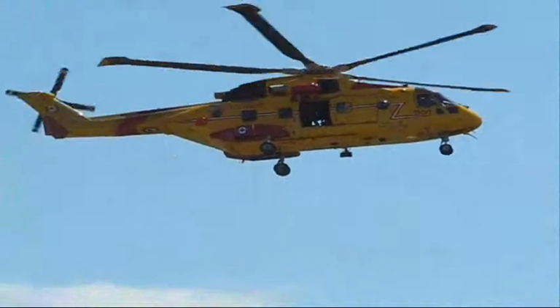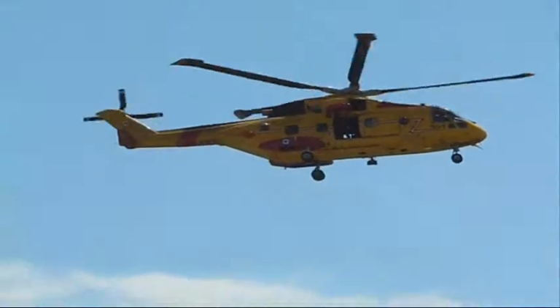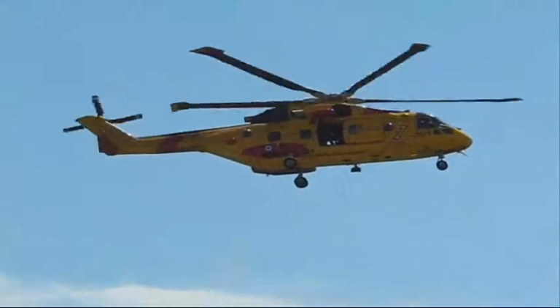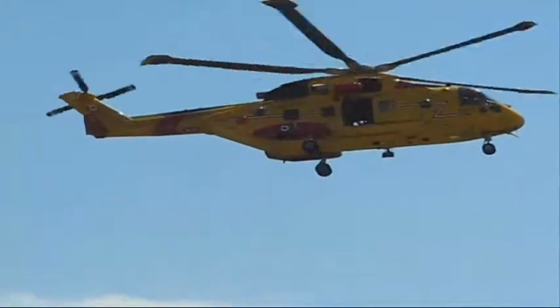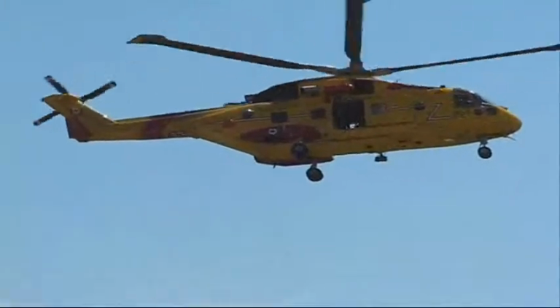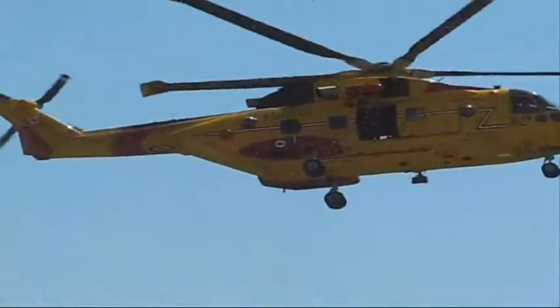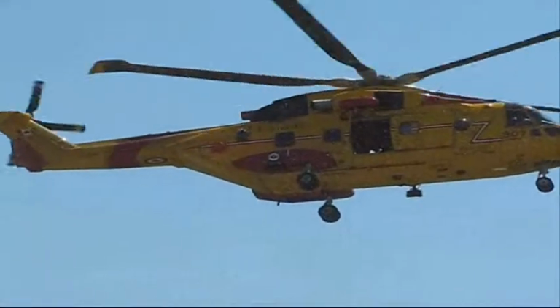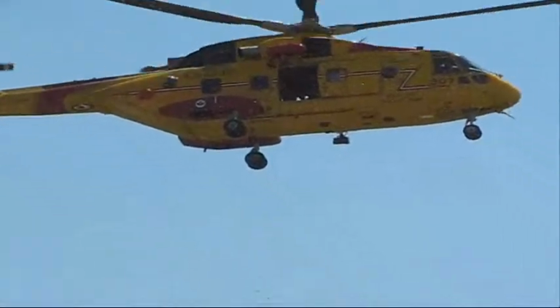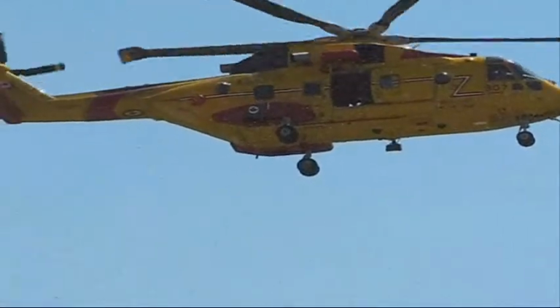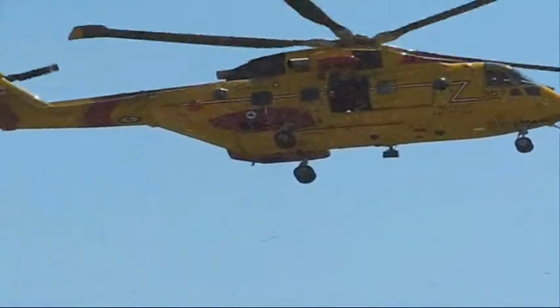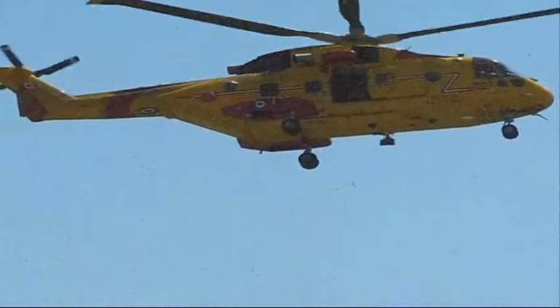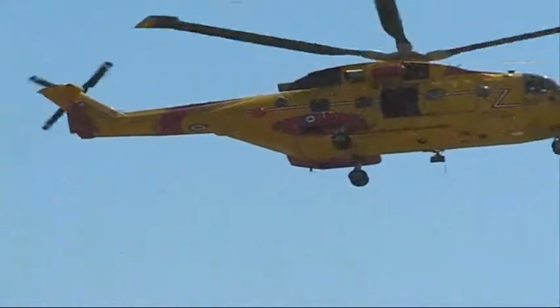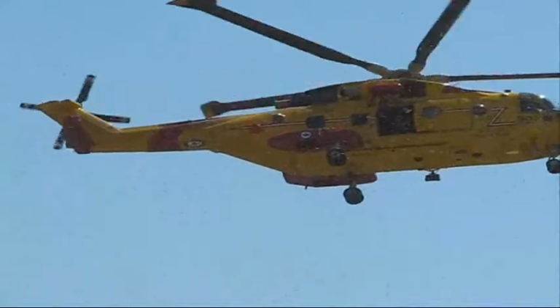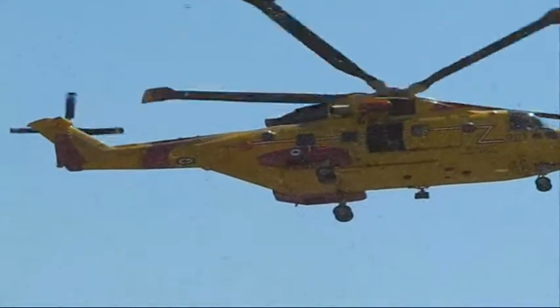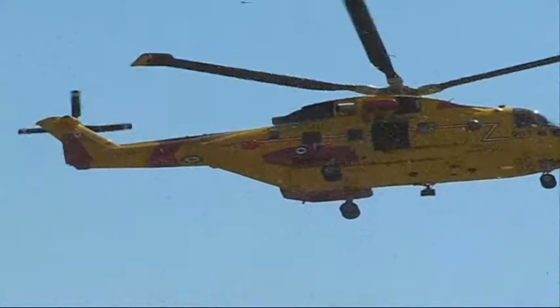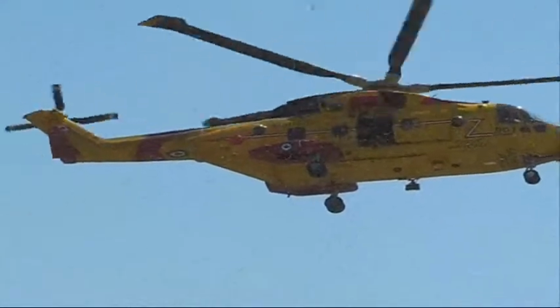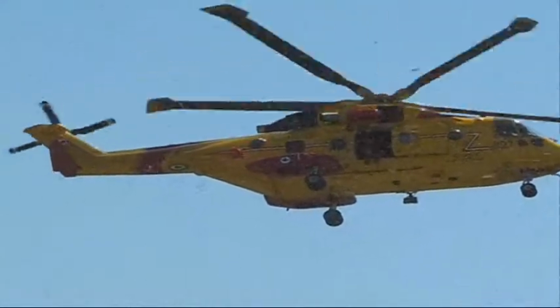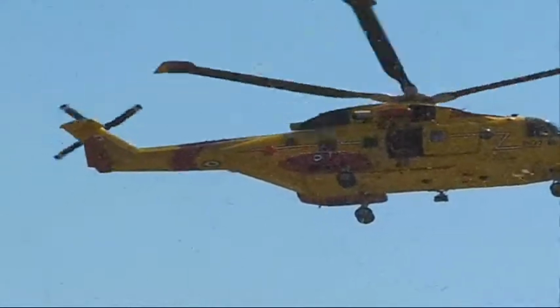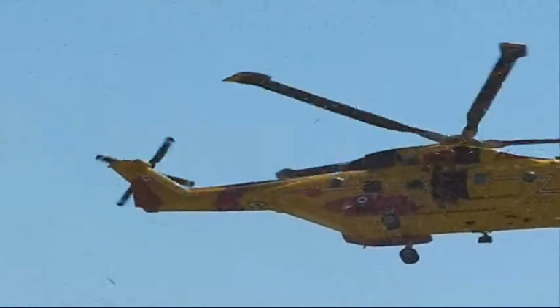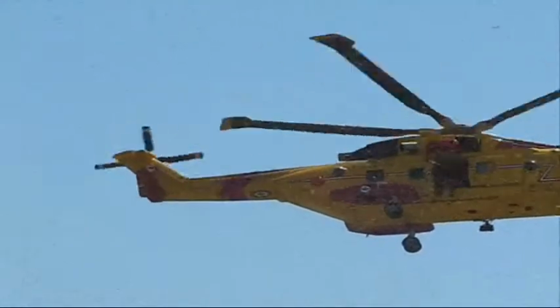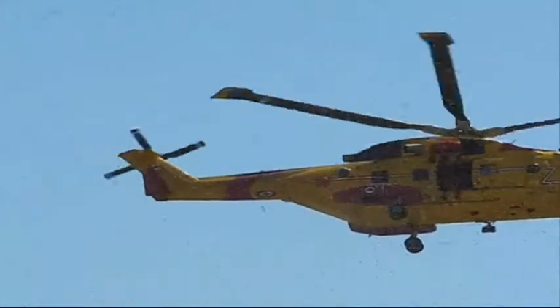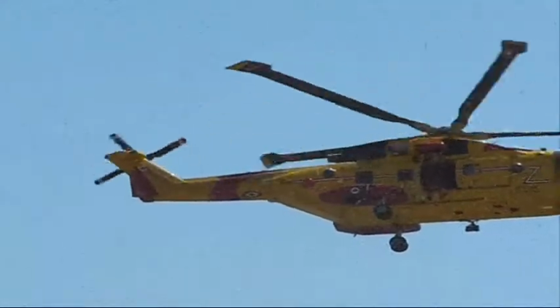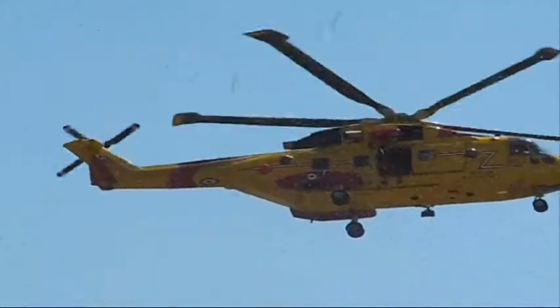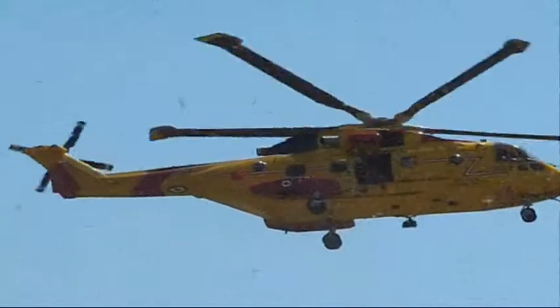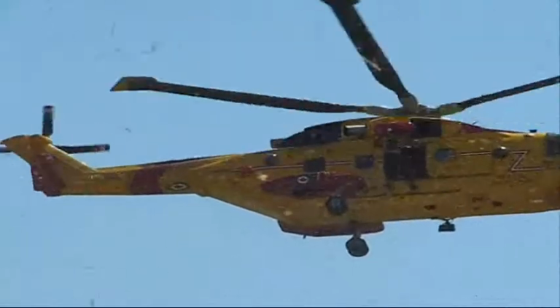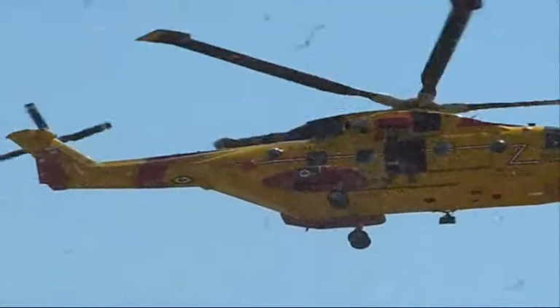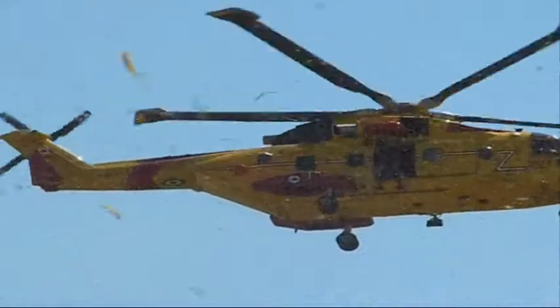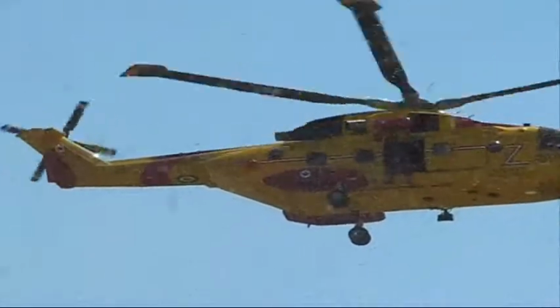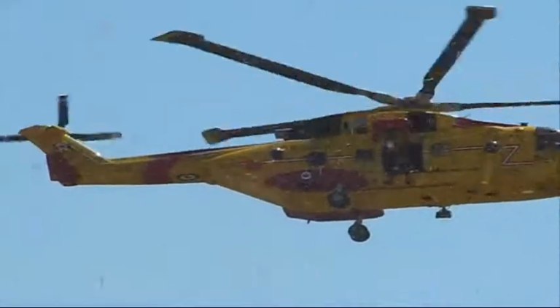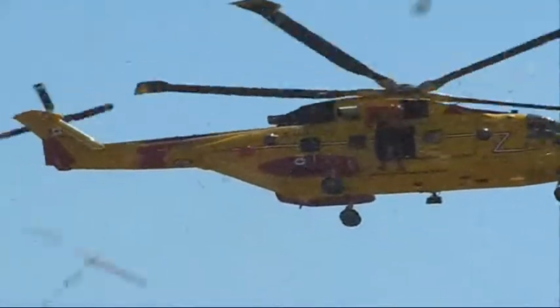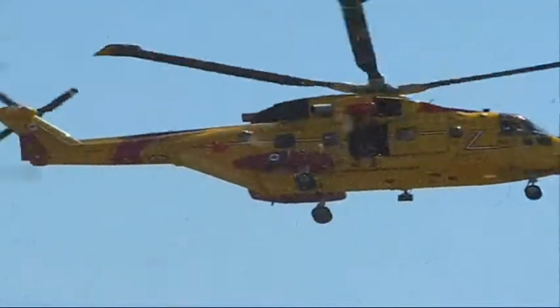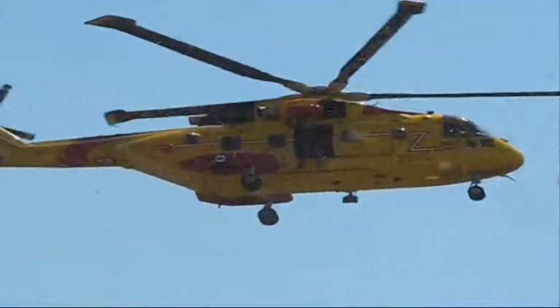Major Troy Maas is from Mississauga, Ontario, with 16 years of service with the Canadian Forces. After completing pilot training, Major Maas served as a Sea King pilot at 443 Squadron in Victoria.